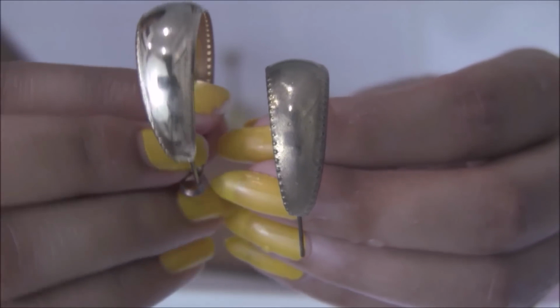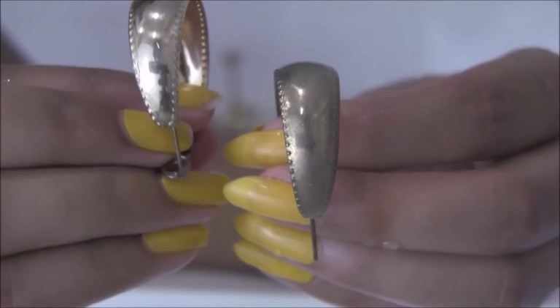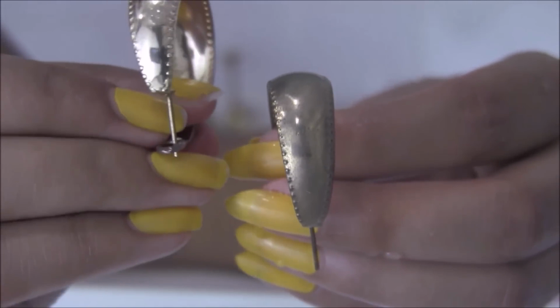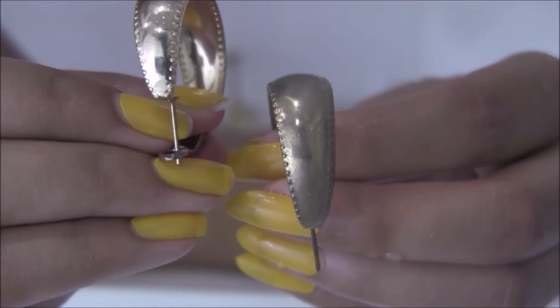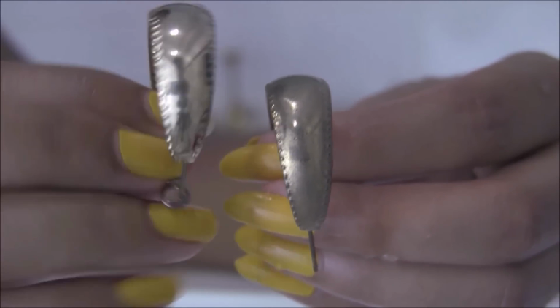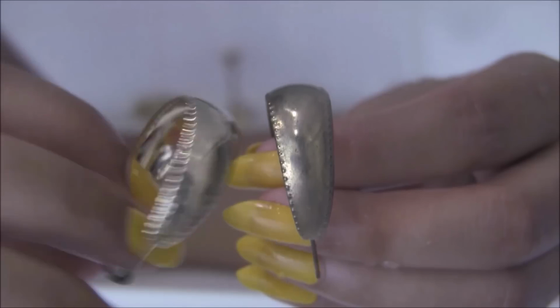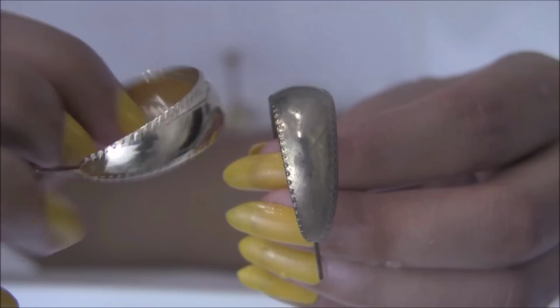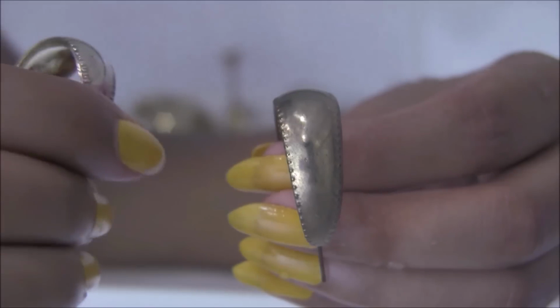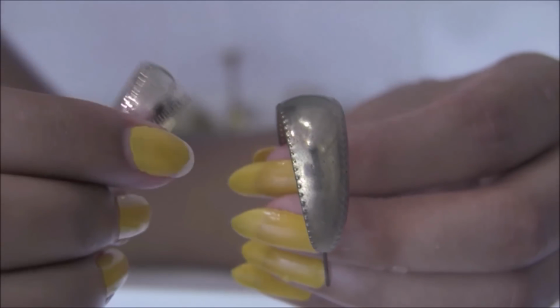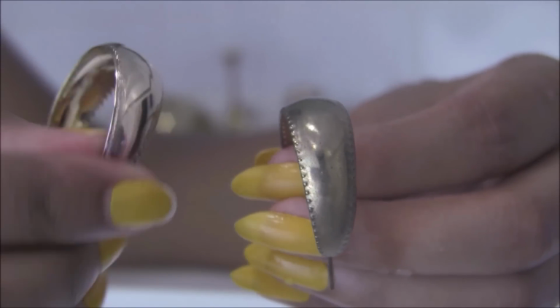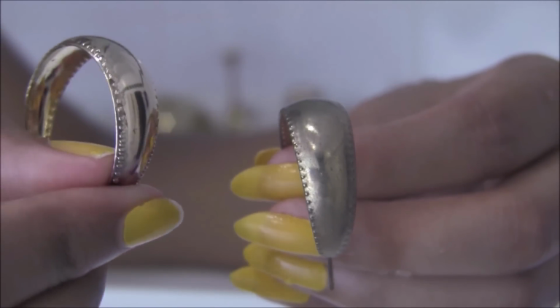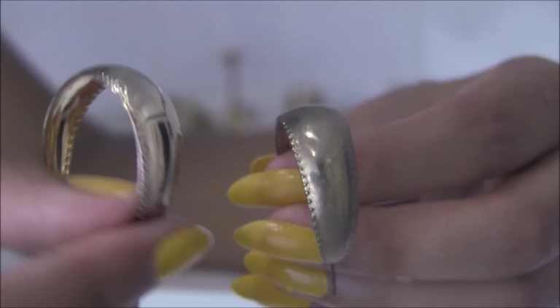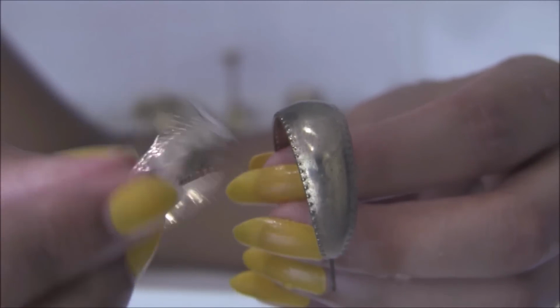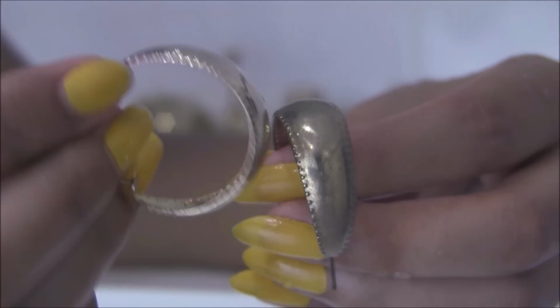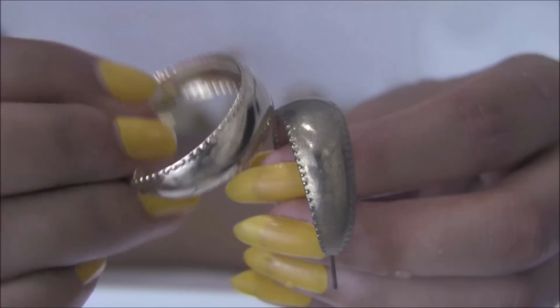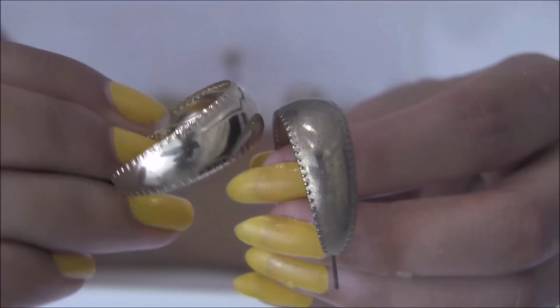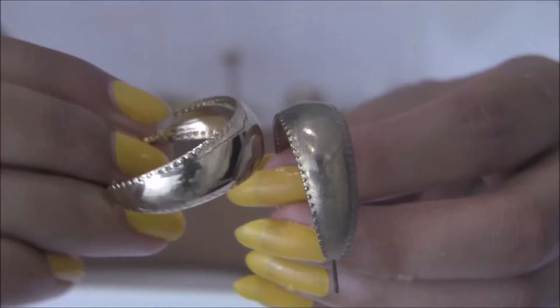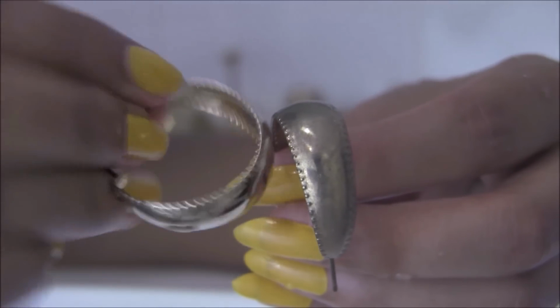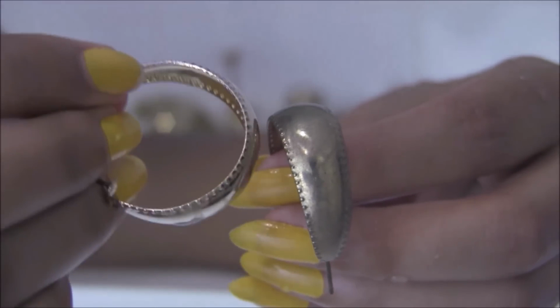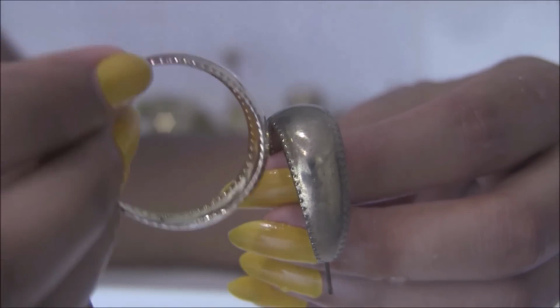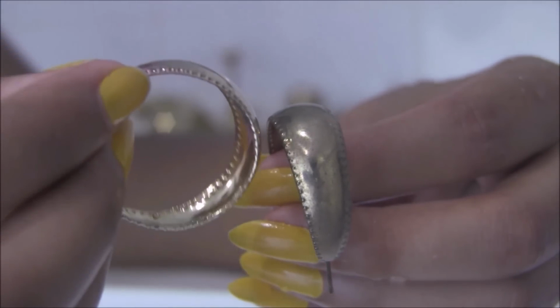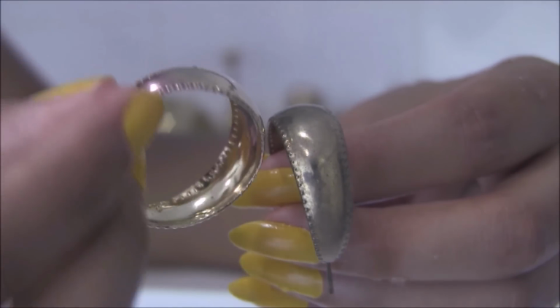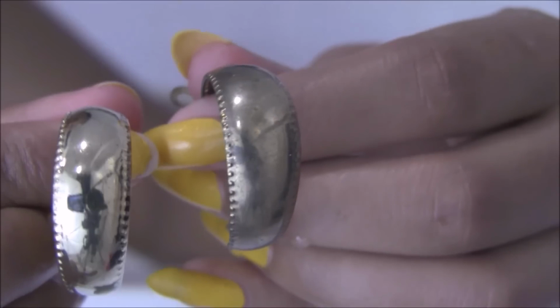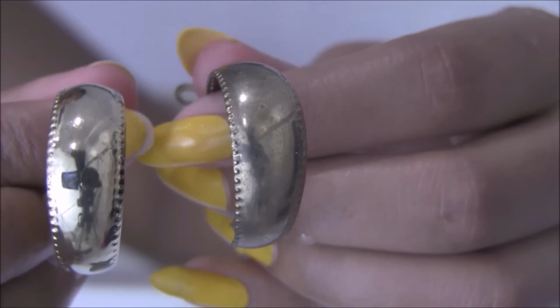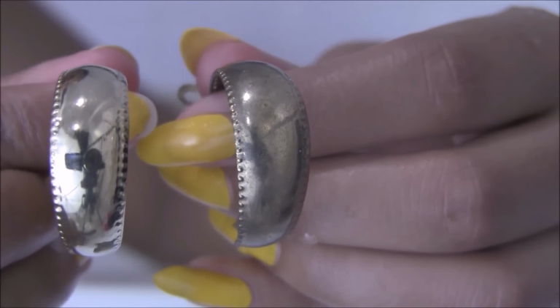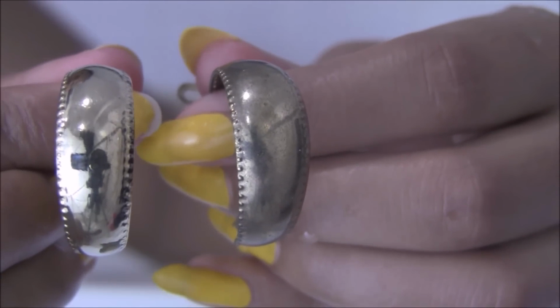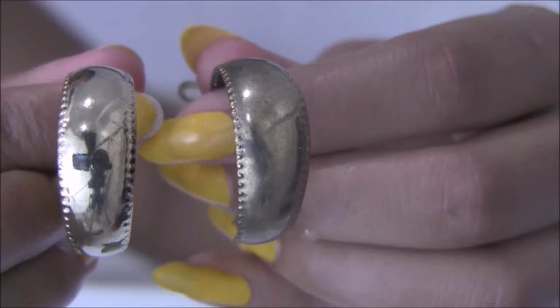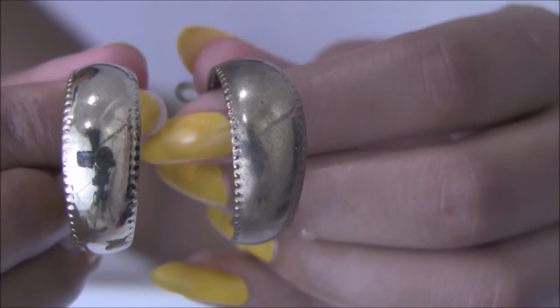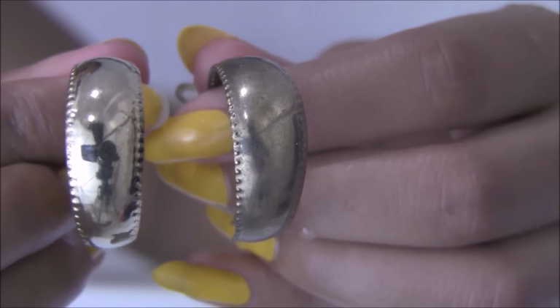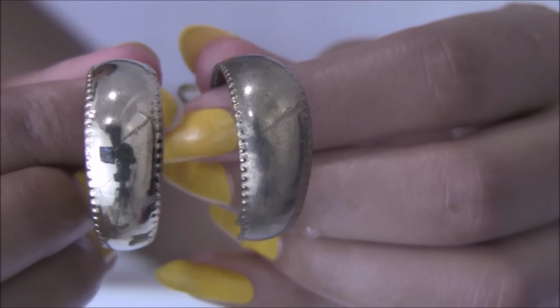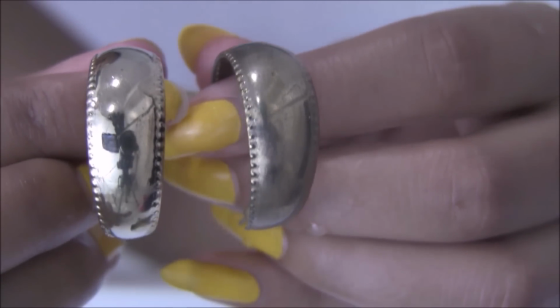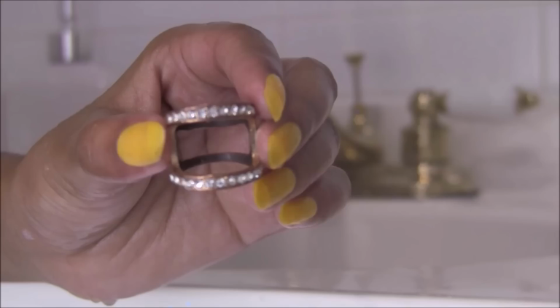The left one is clean and the right one isn't. As you can see, the left one is a lot shinier and brighter — you can even see my tripod in its reflection.